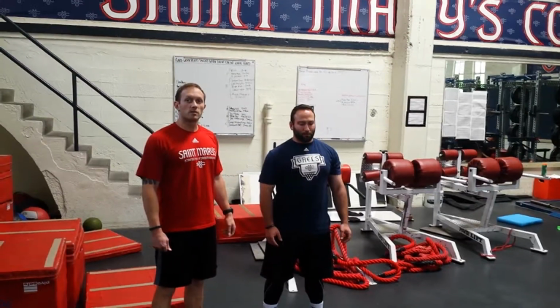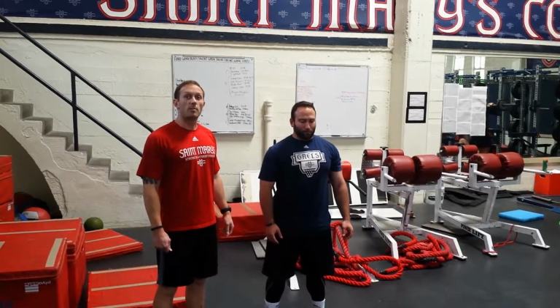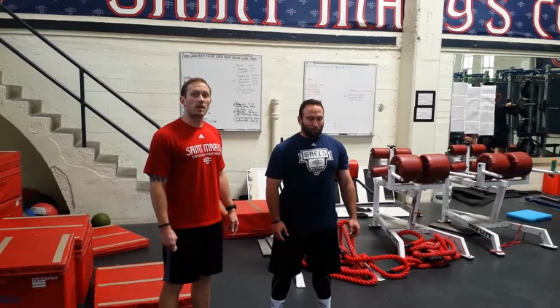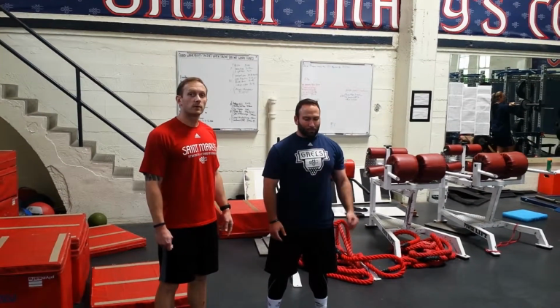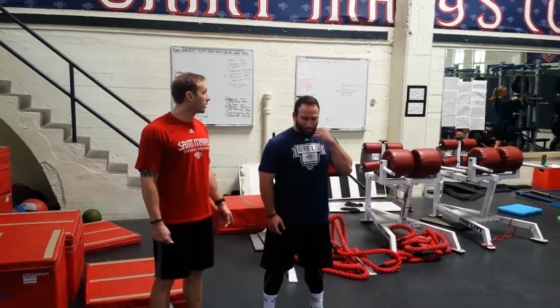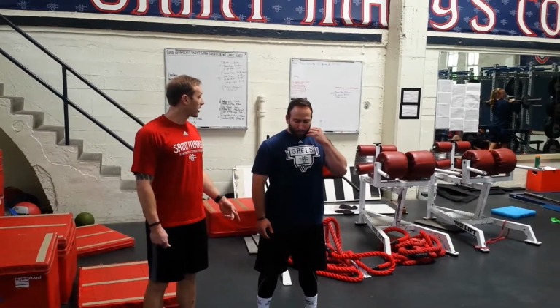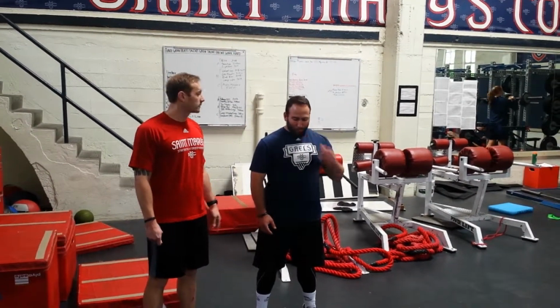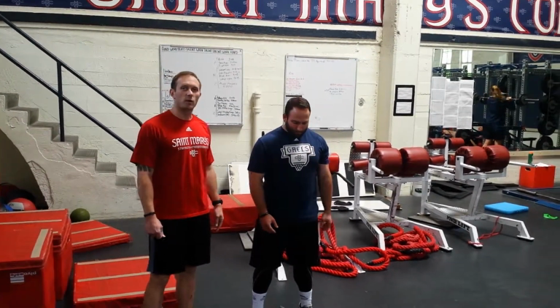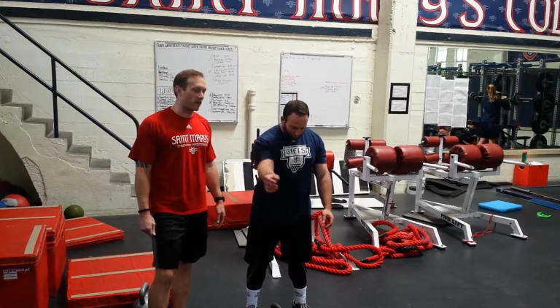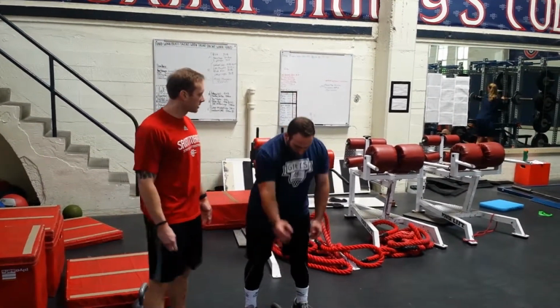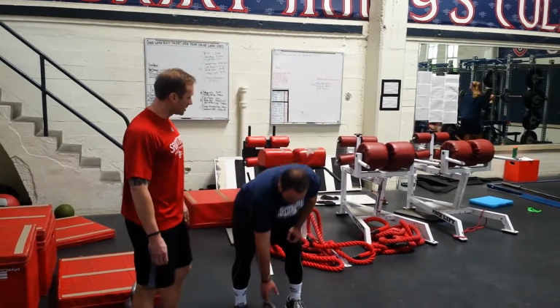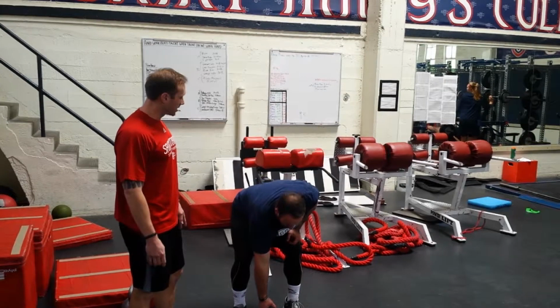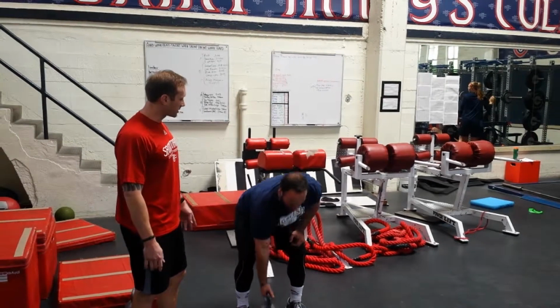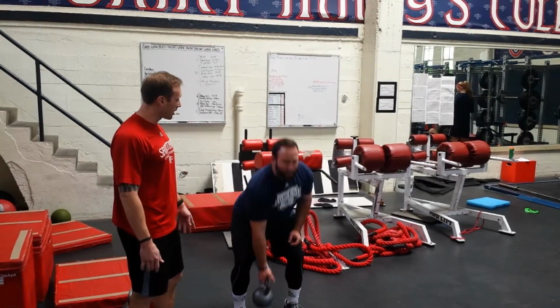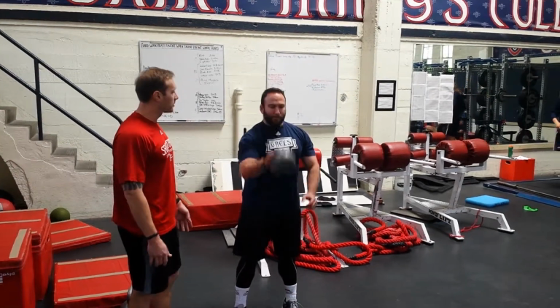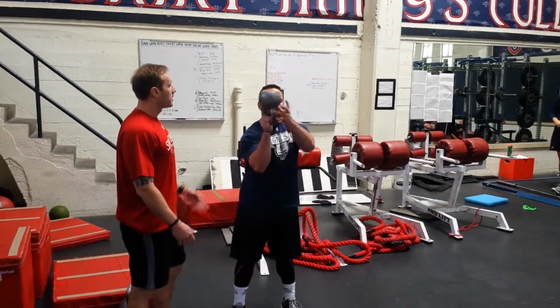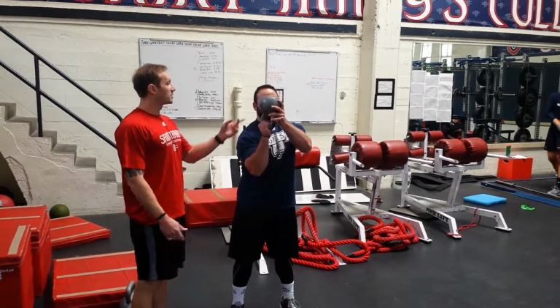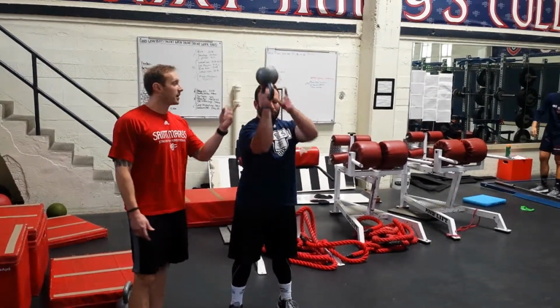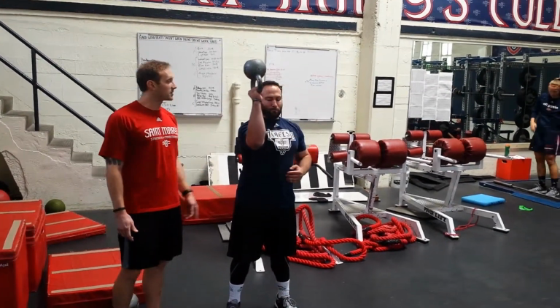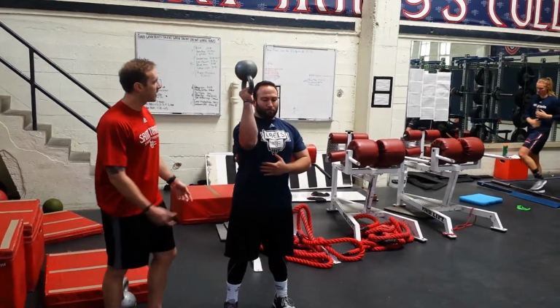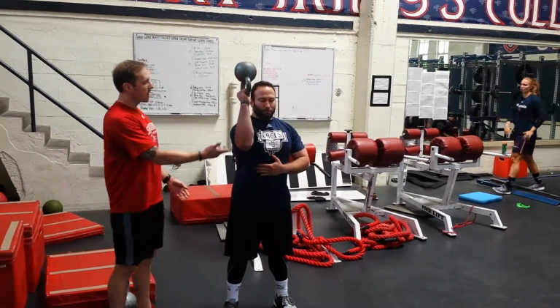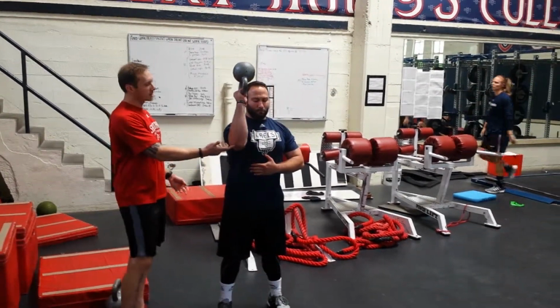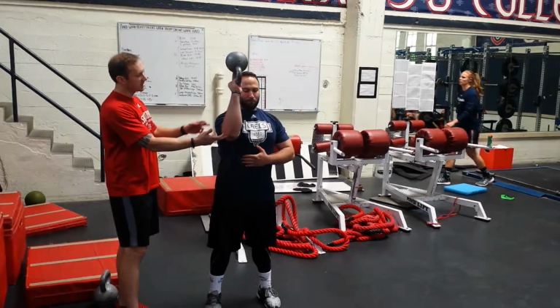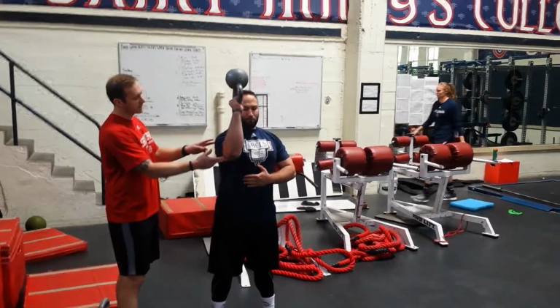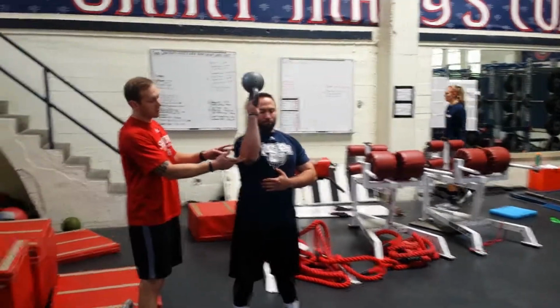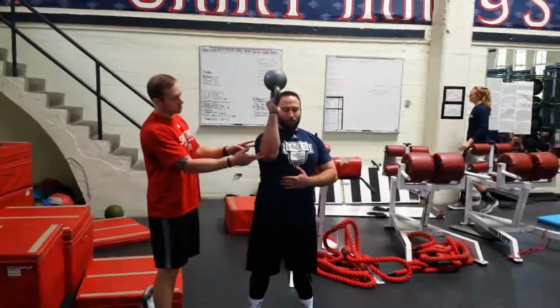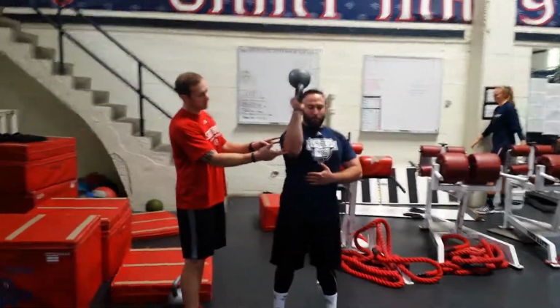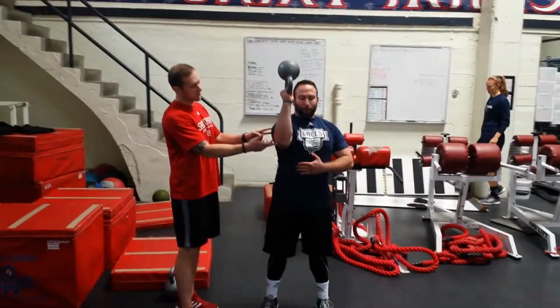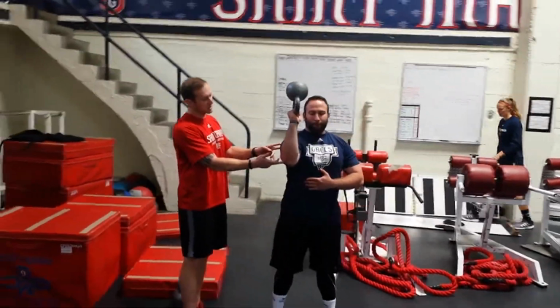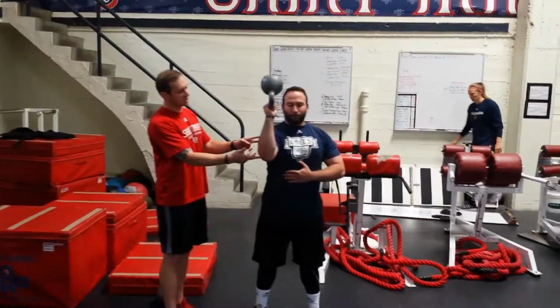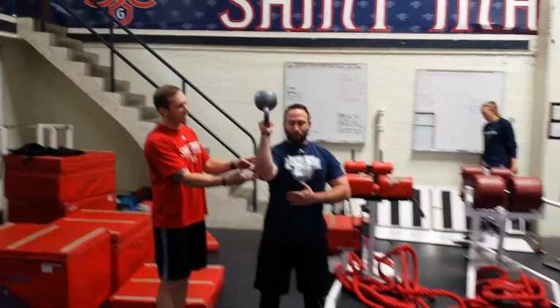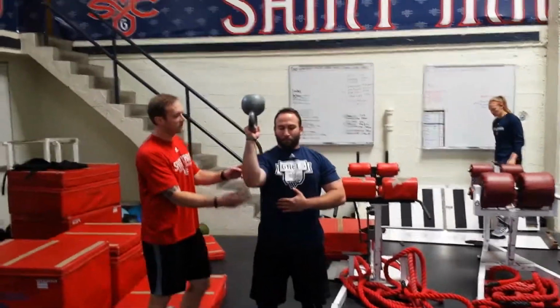This is the bottoms-up kettlebell carry — one of my favorites. Danny is going to pick this kettlebell up. The bottom is going to be up, against the knee. The elbow is going to be slightly lower than the shoulder, so he's going to drop this down just a little bit. That's perfect.